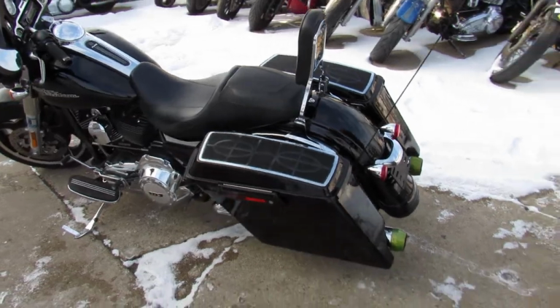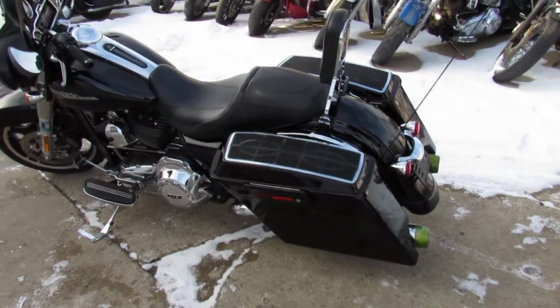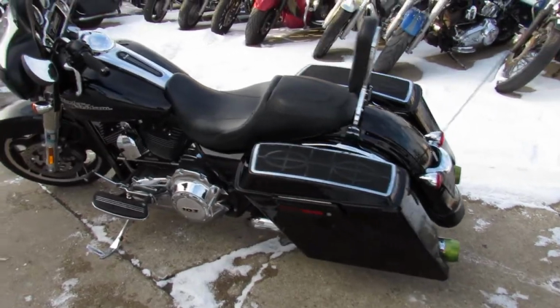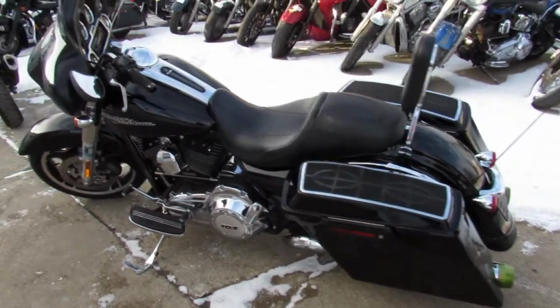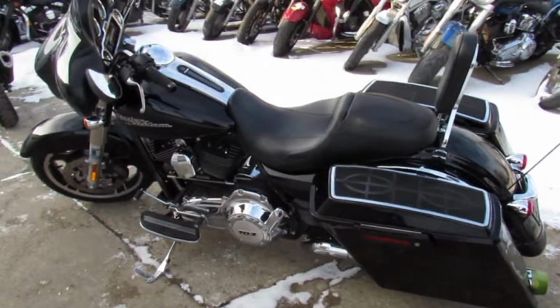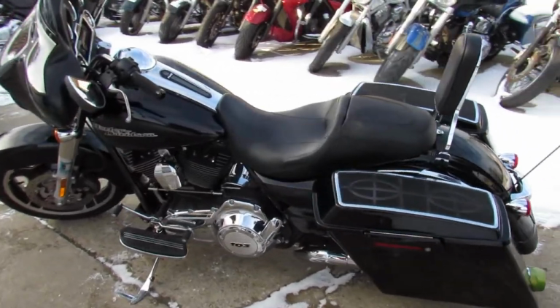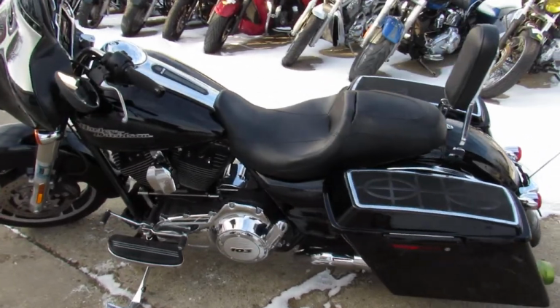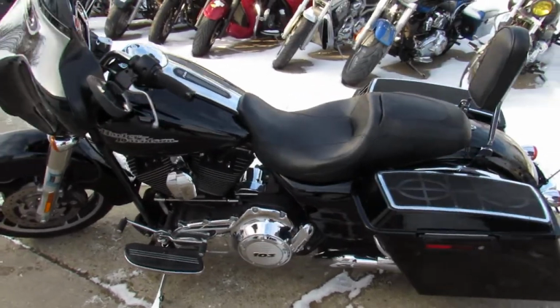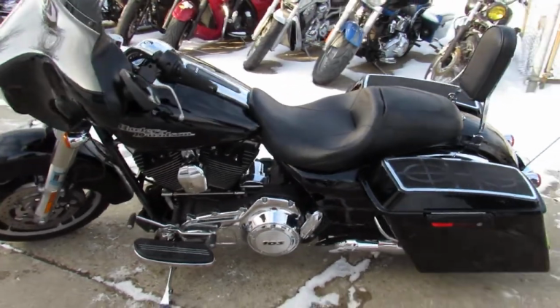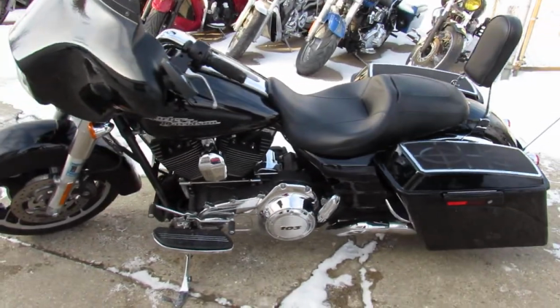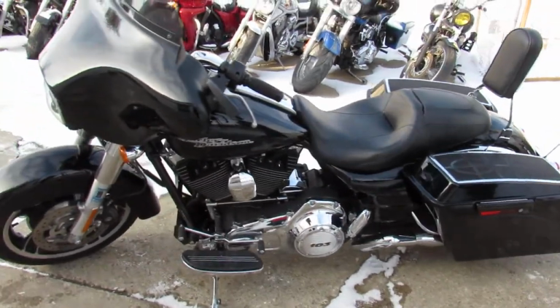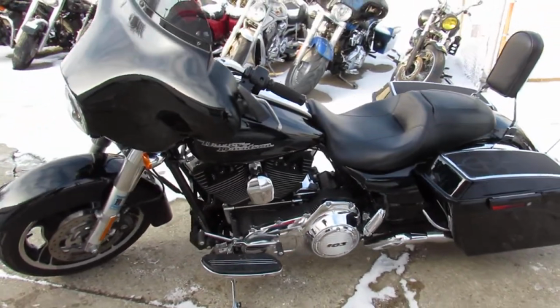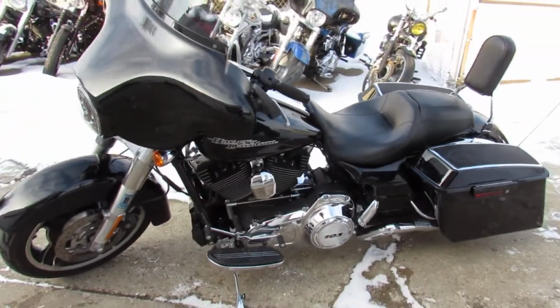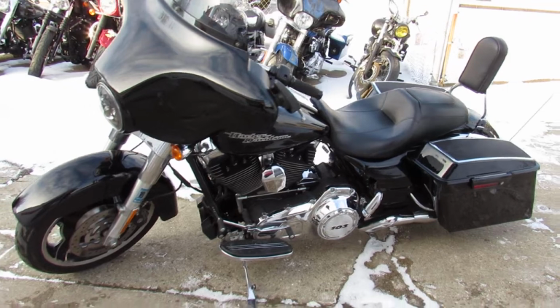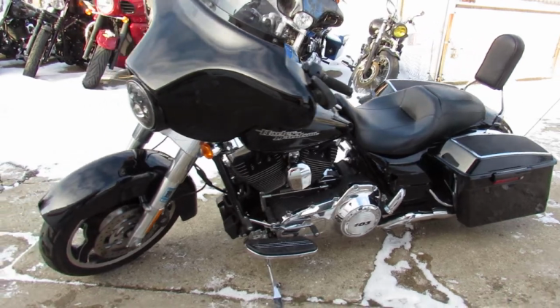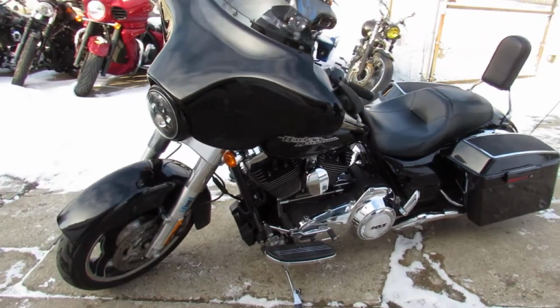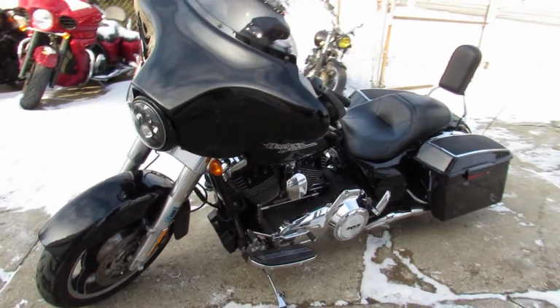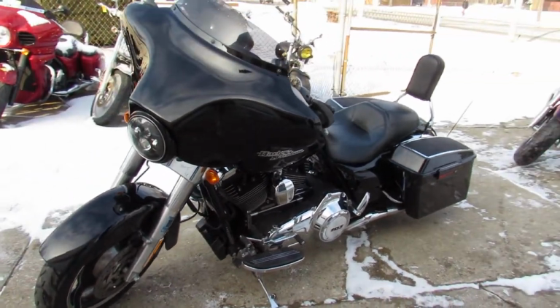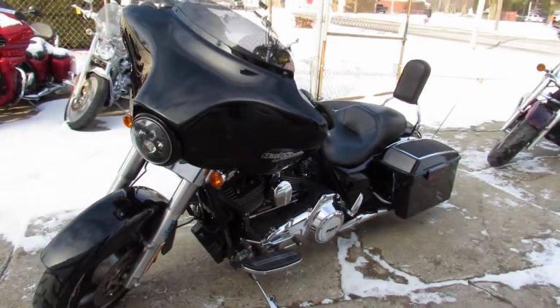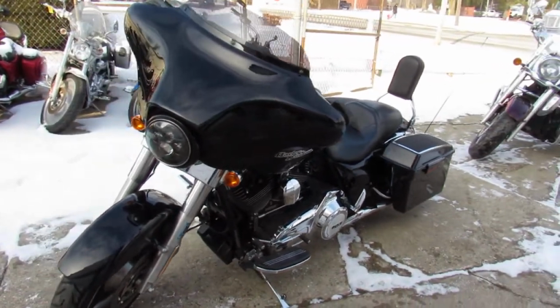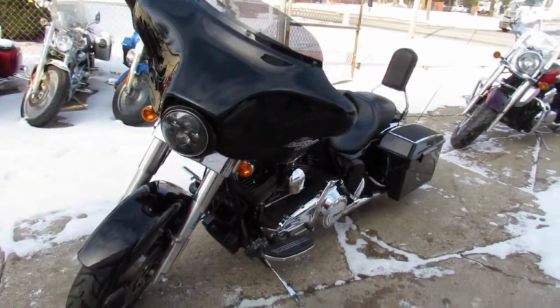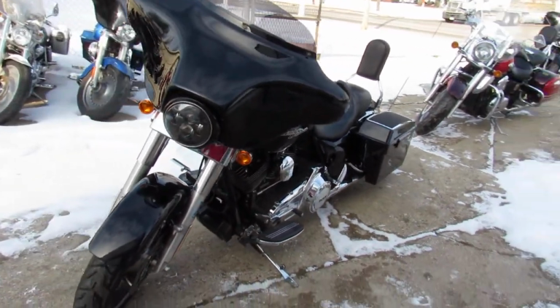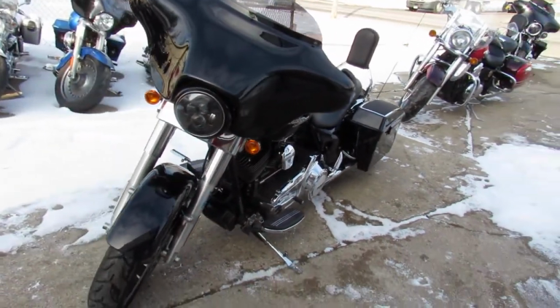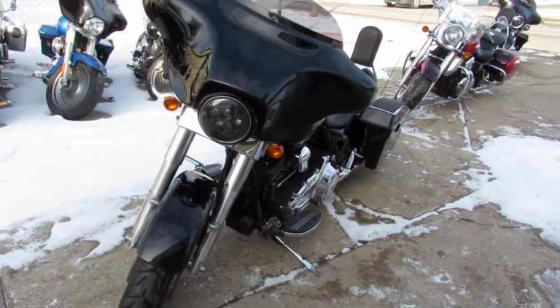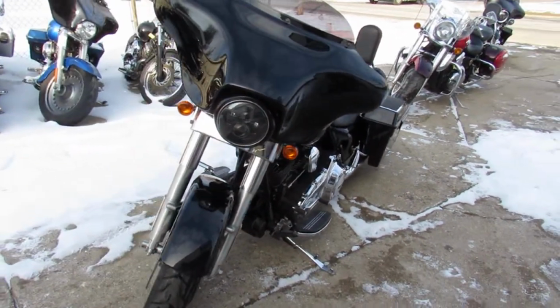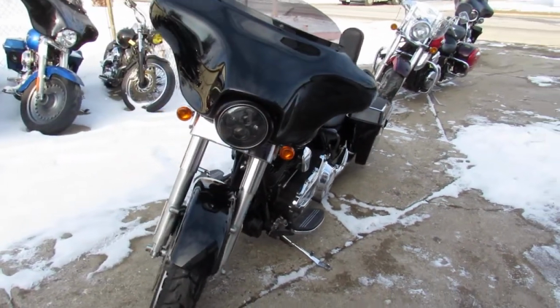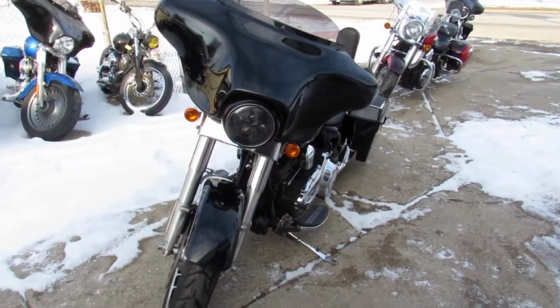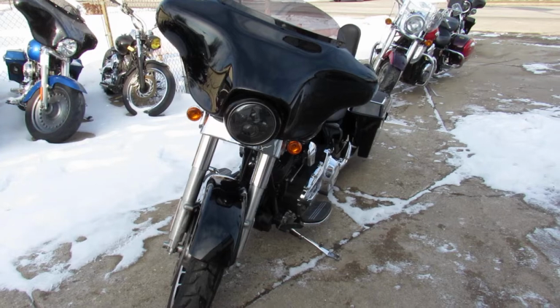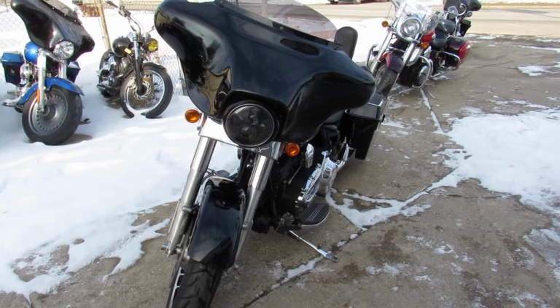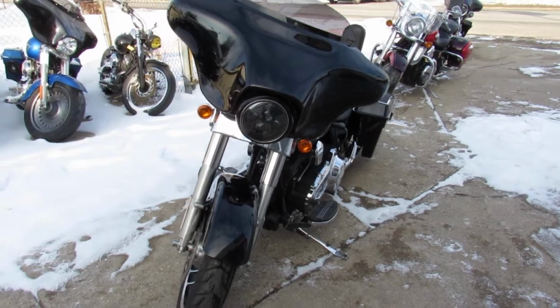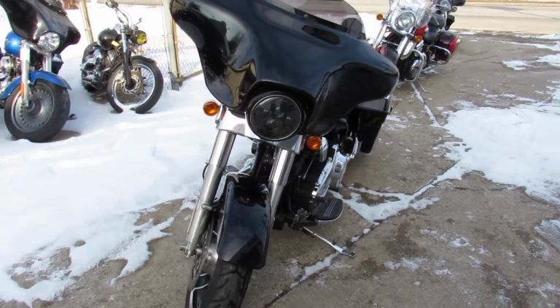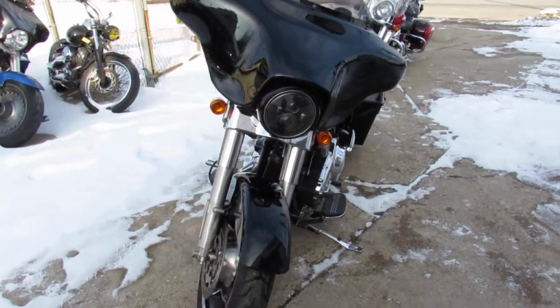This Harley runs strong and needs nothing, guys. Just serviced it to dealership. You got a warranty available — don't miss it. And on this 2012 Street Glide, you got guaranteed financing, leasing programs, layaway programs.